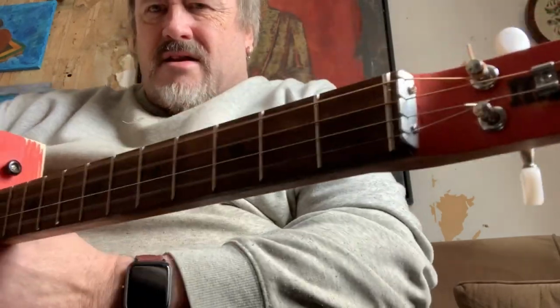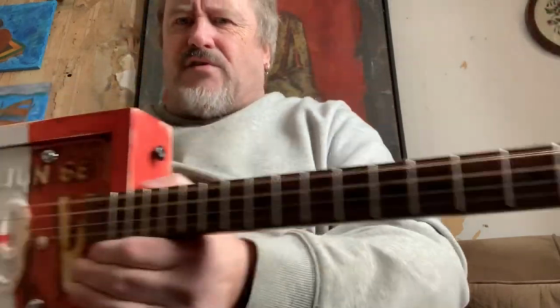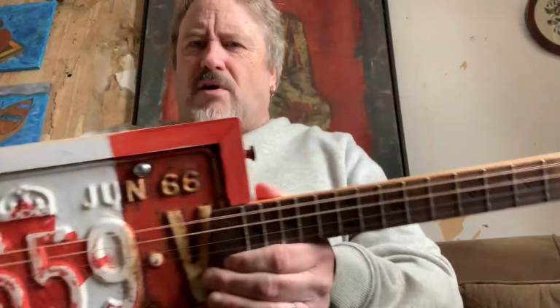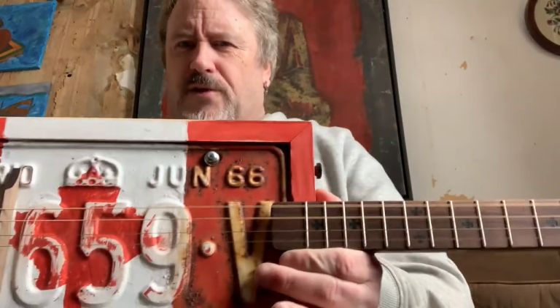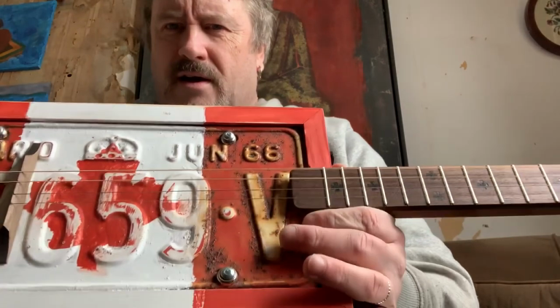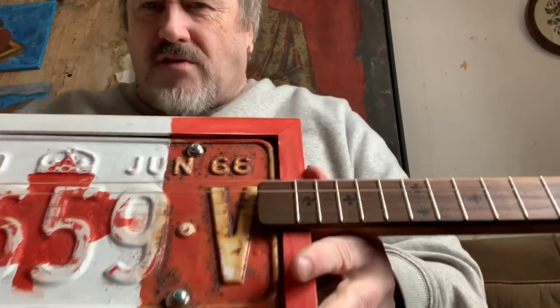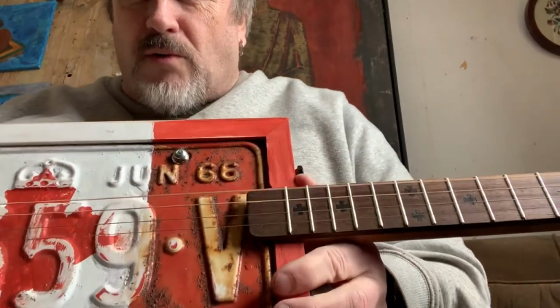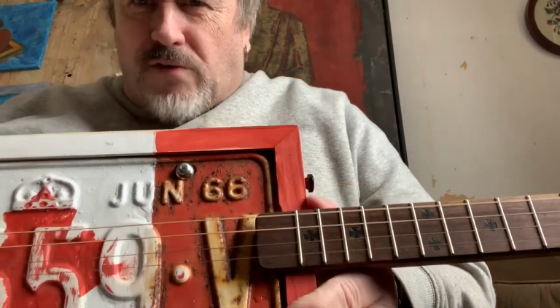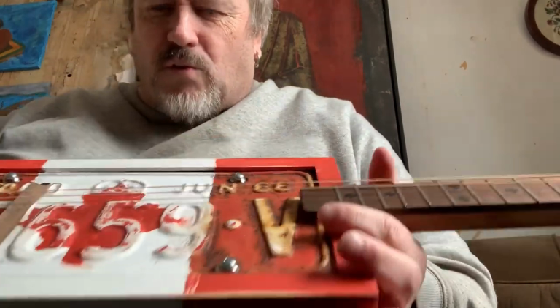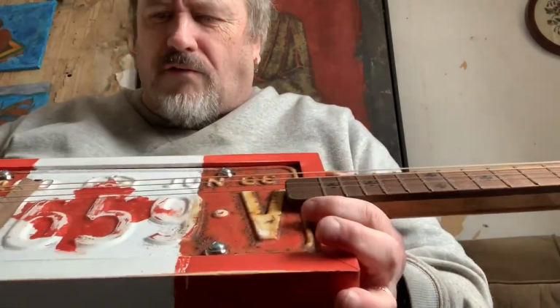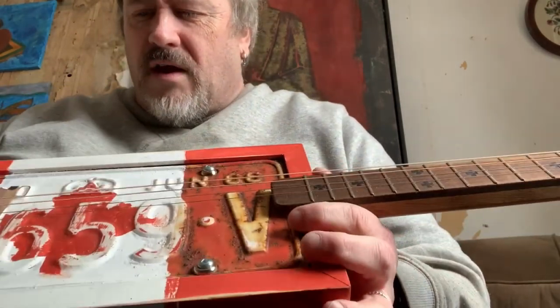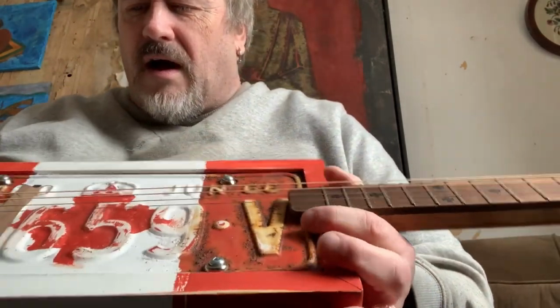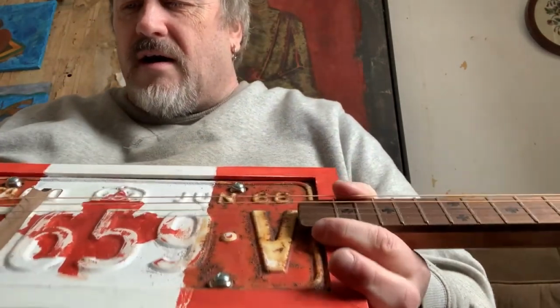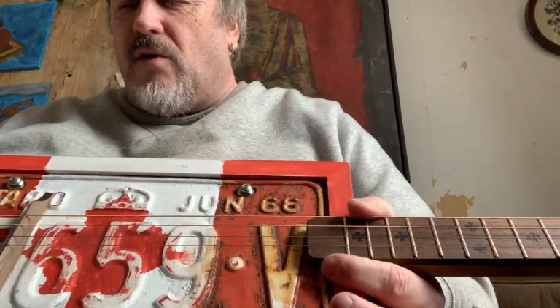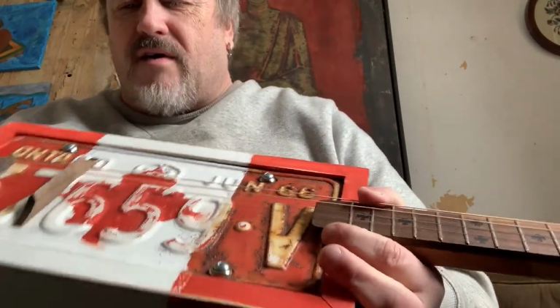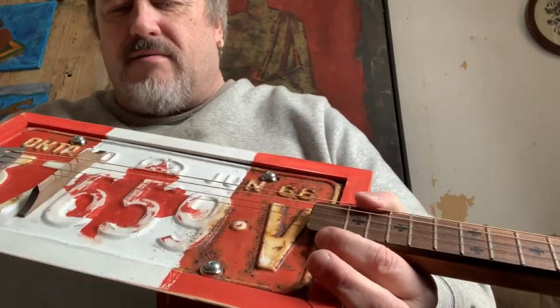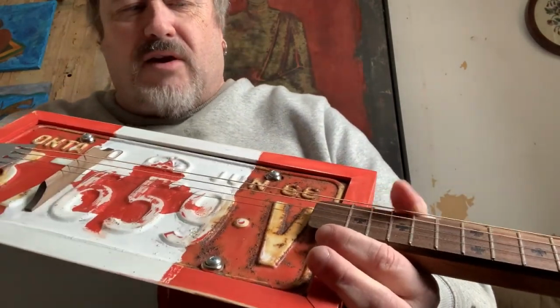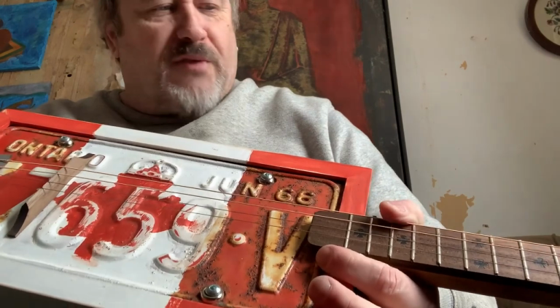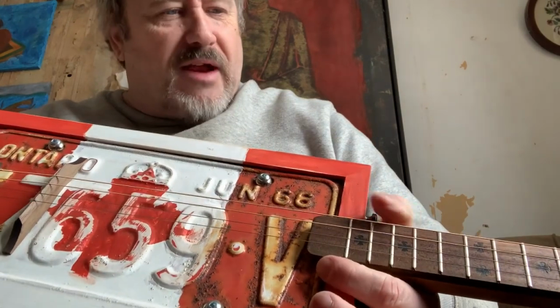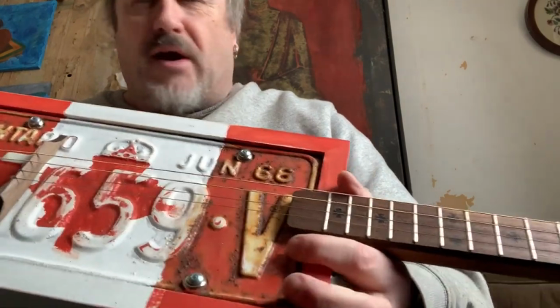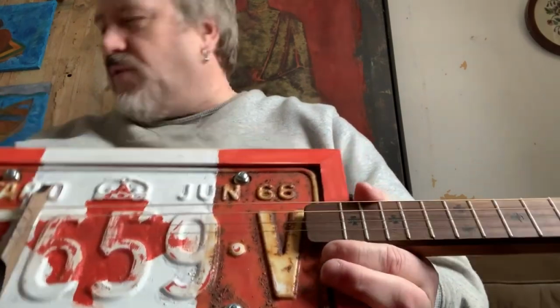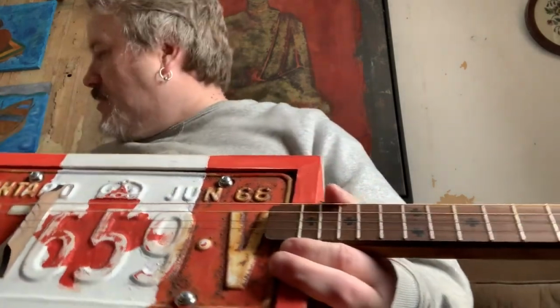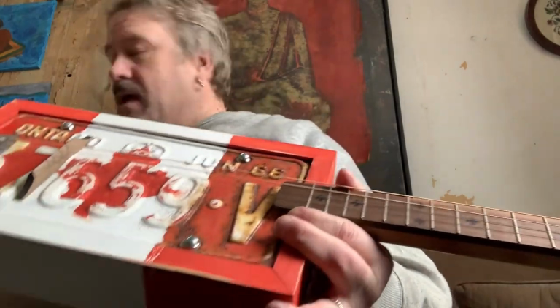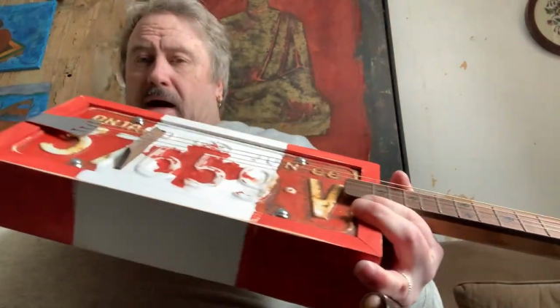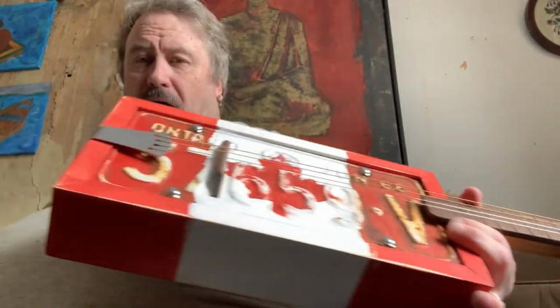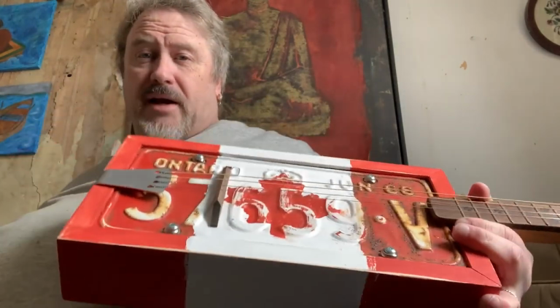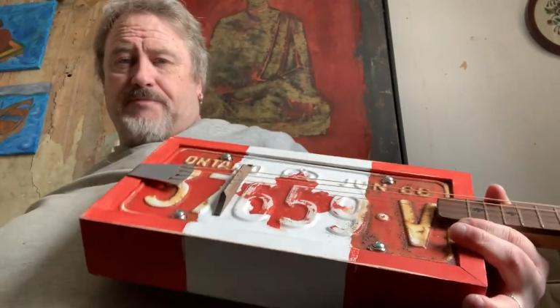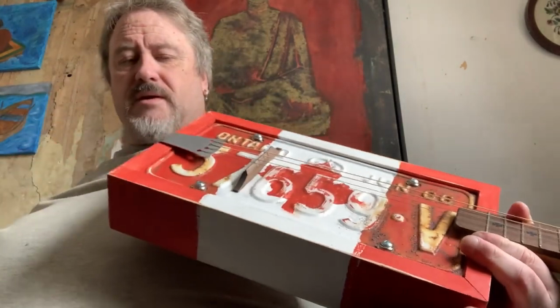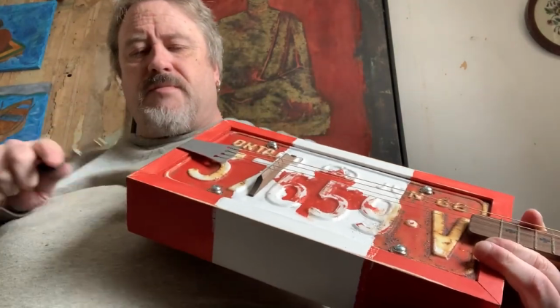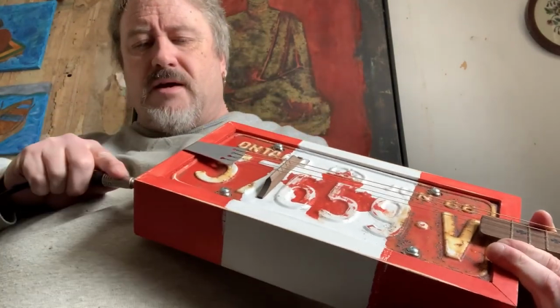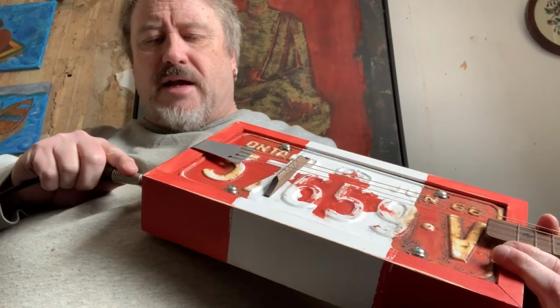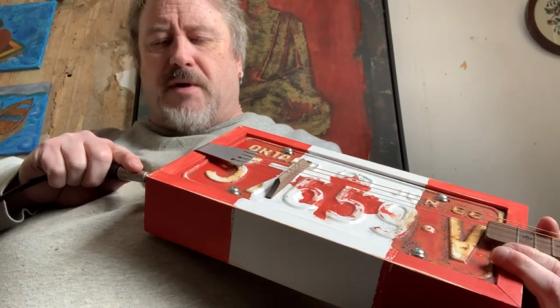This is strung with acoustics 12s, so you could put a thinner gauge string on it if you wanted. And now I'll plug it in and let you hear the pickup.